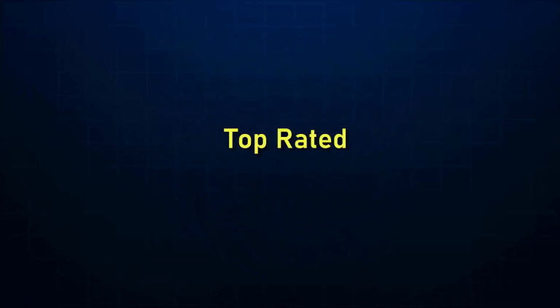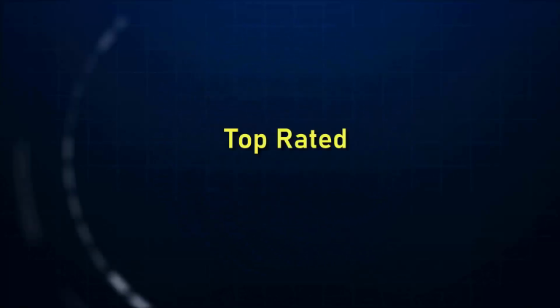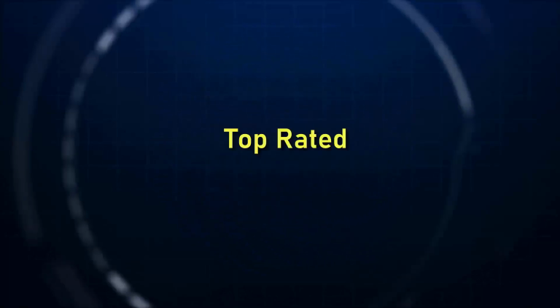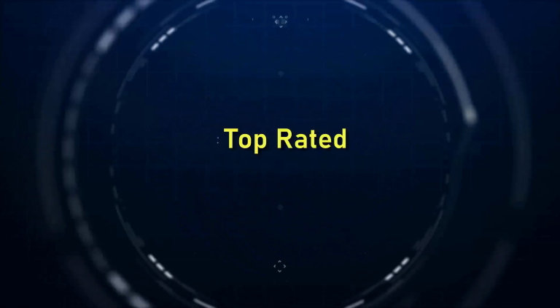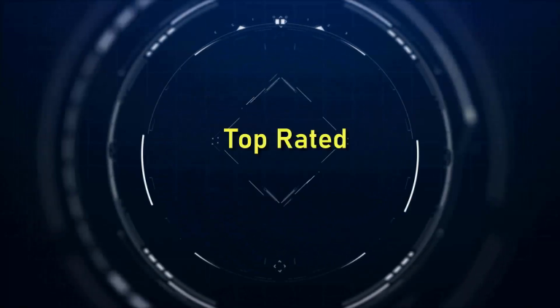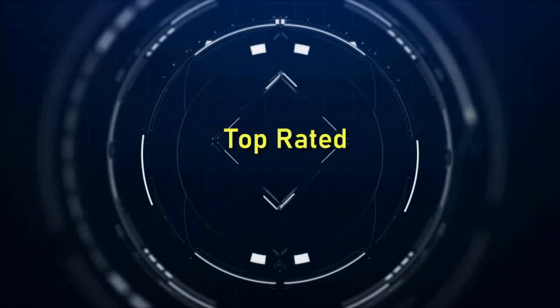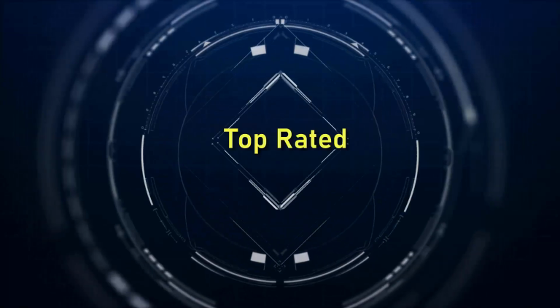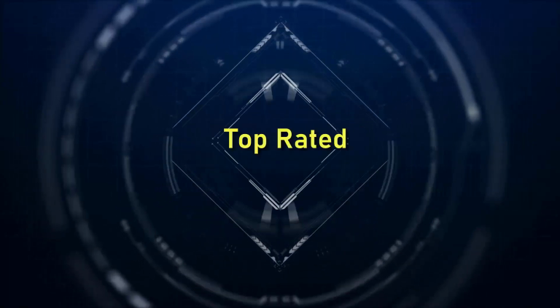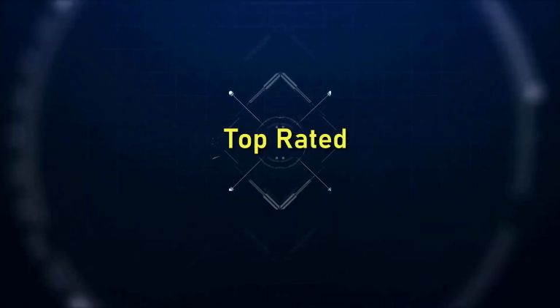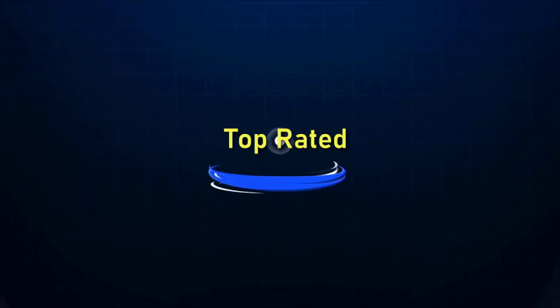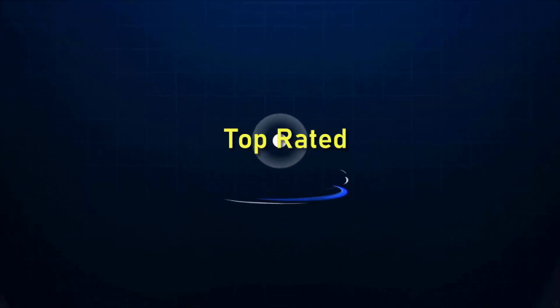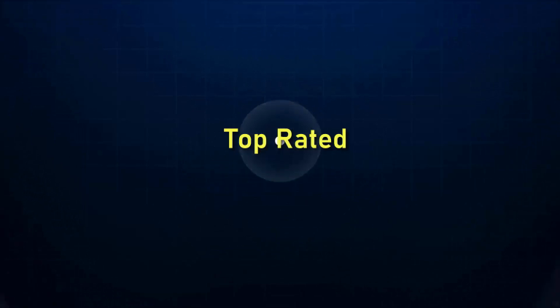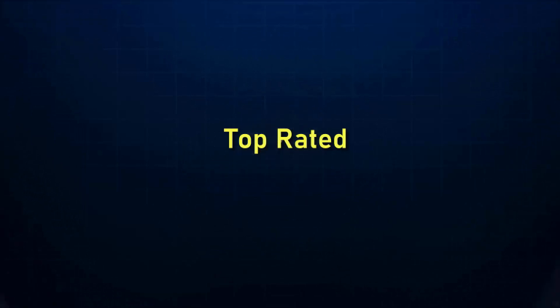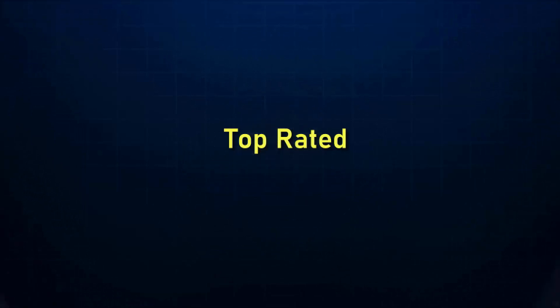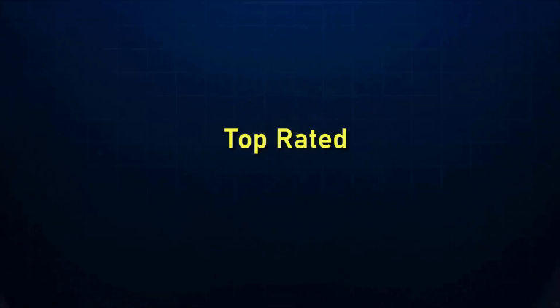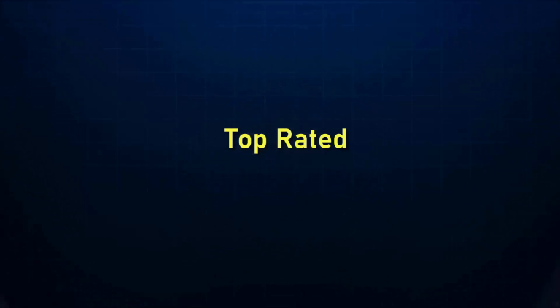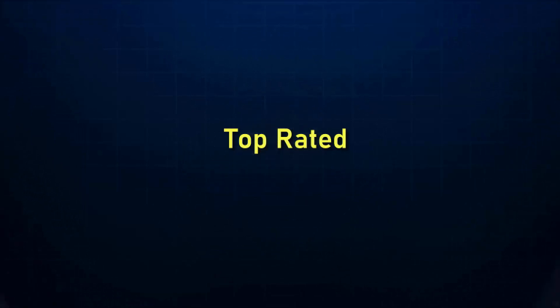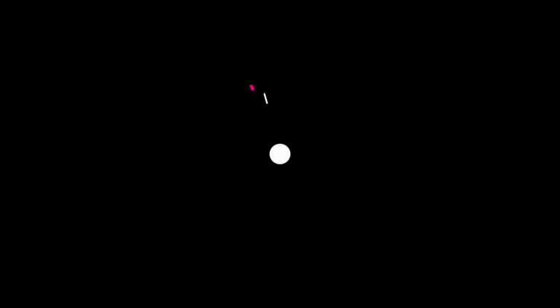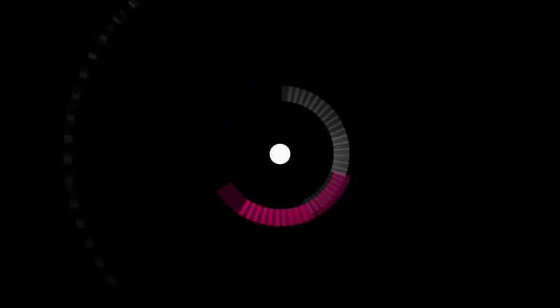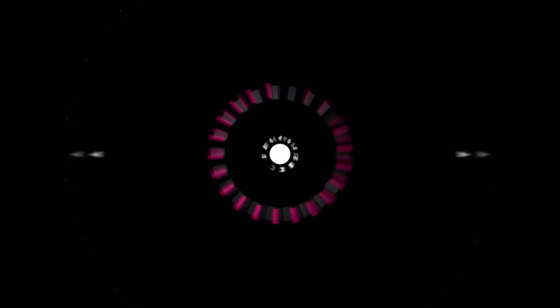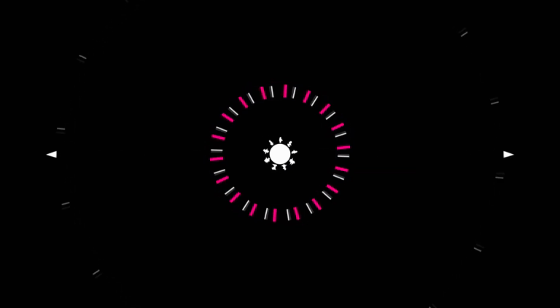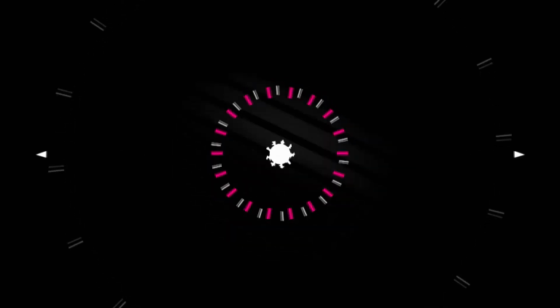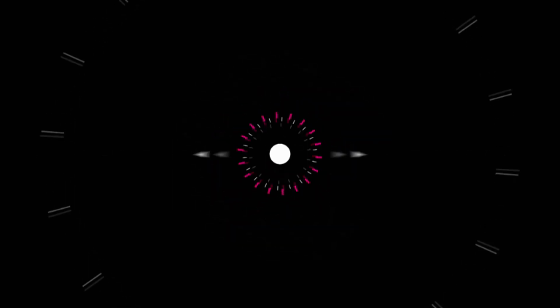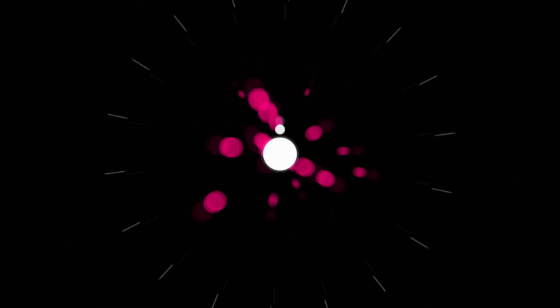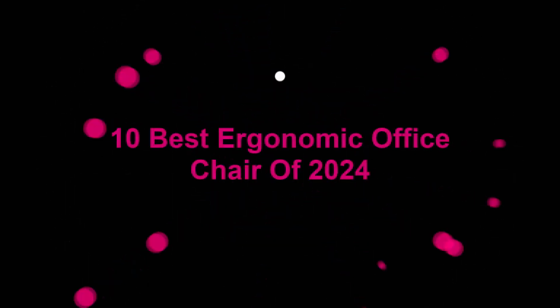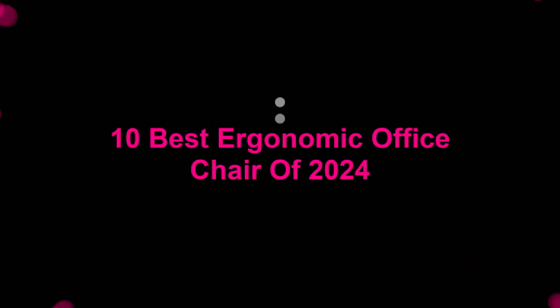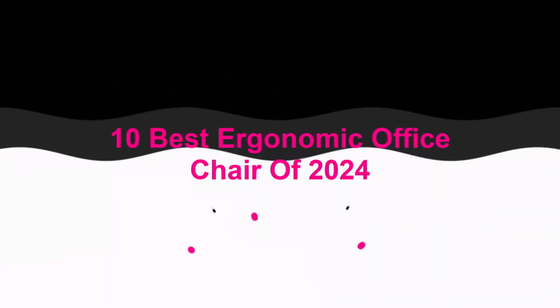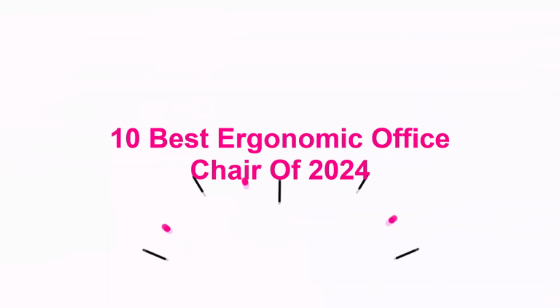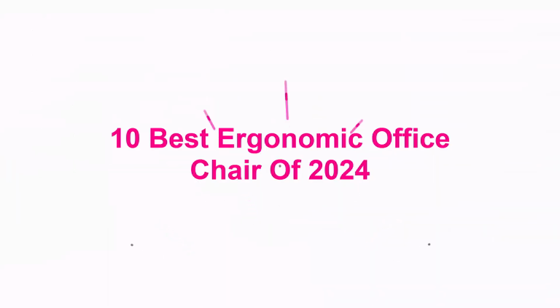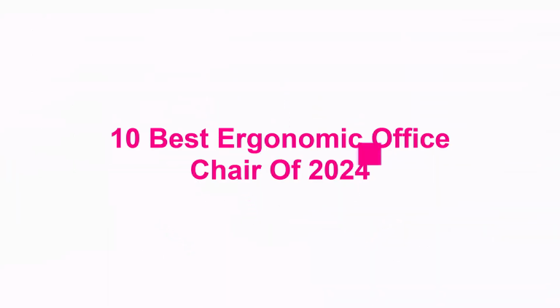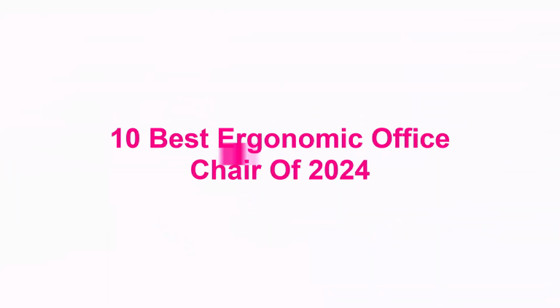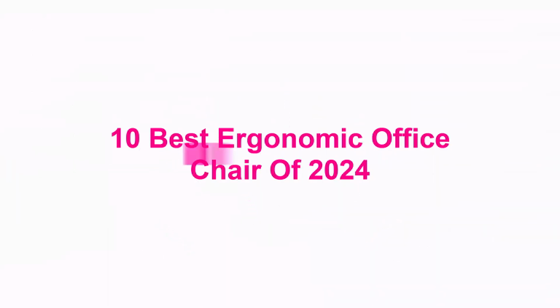Welcome to Top Rated. 10 Best Ergonomic Office Chairs of 2024.